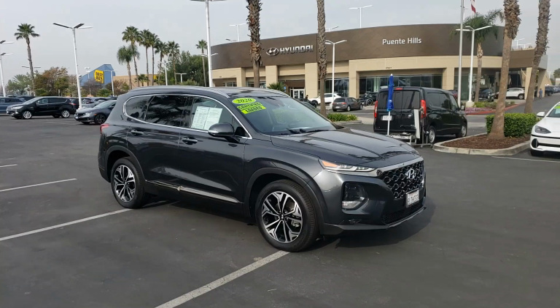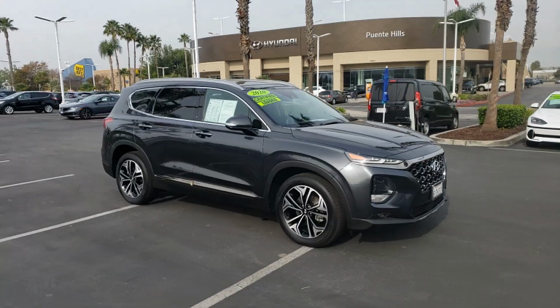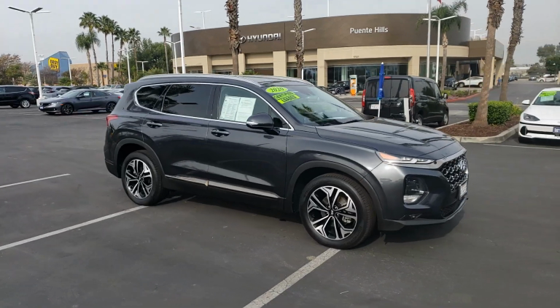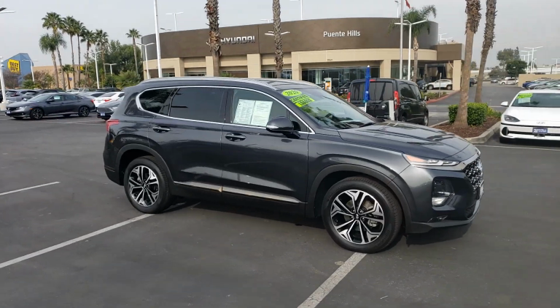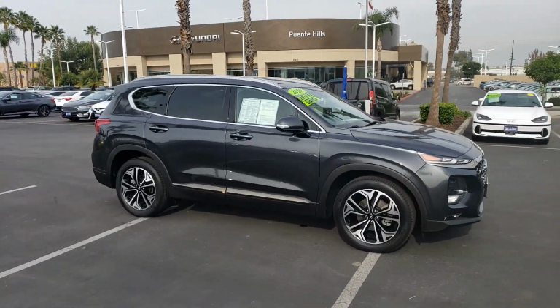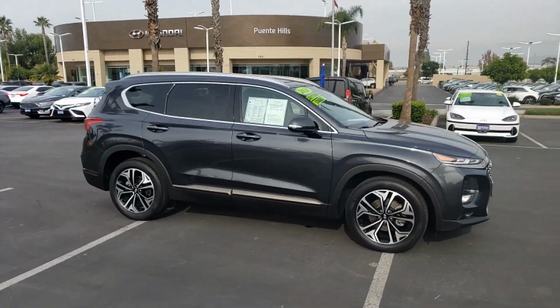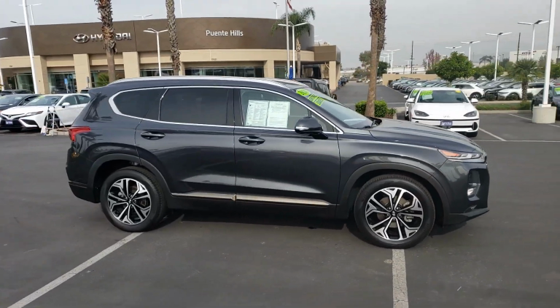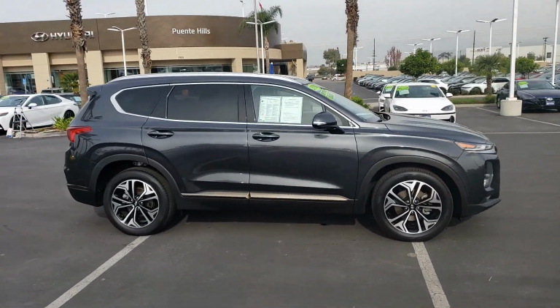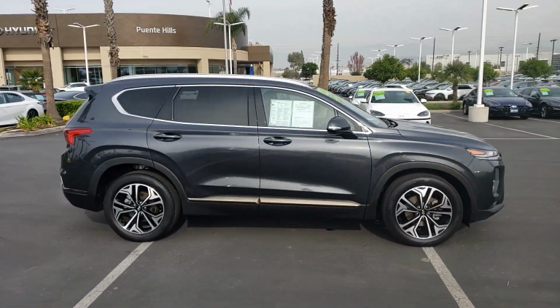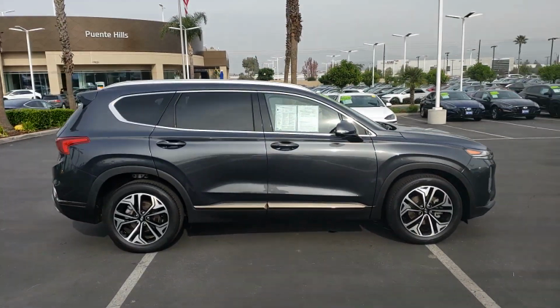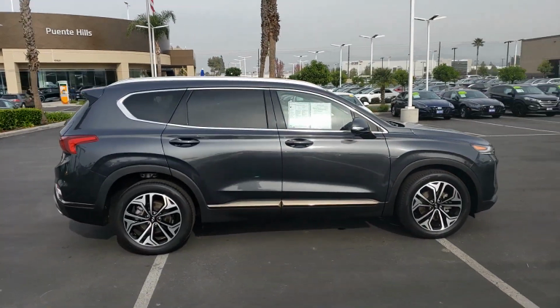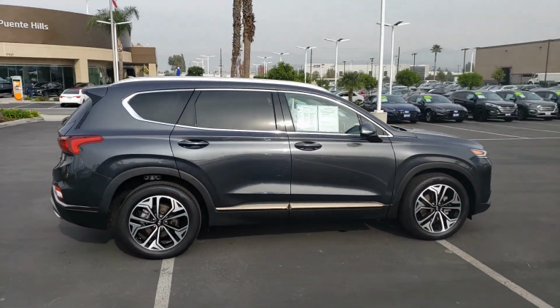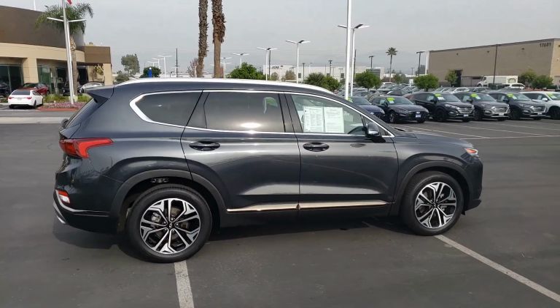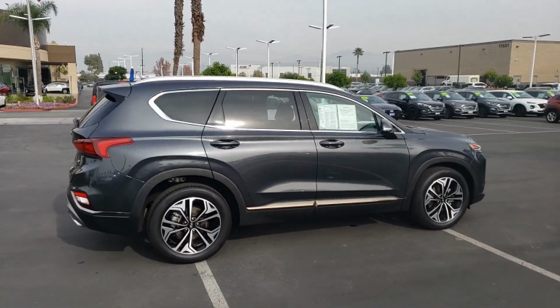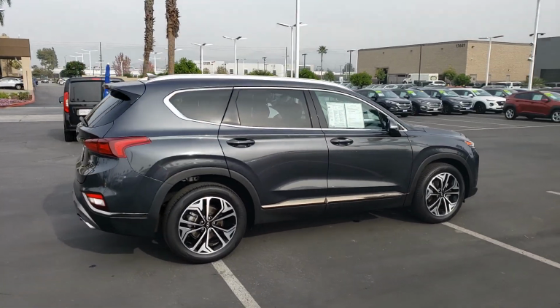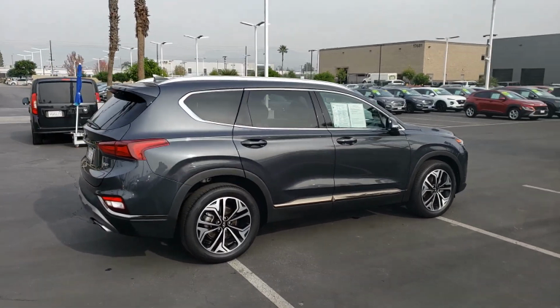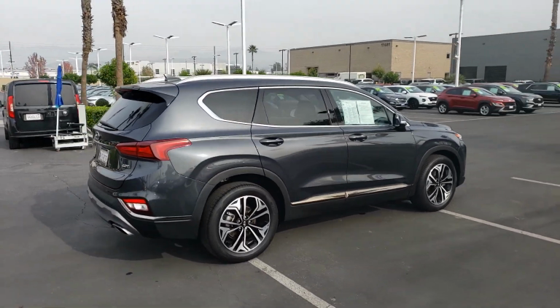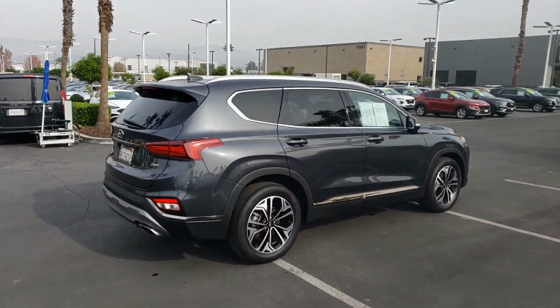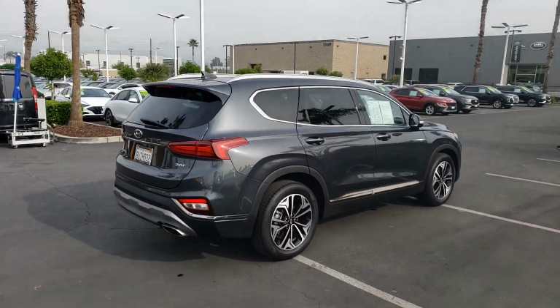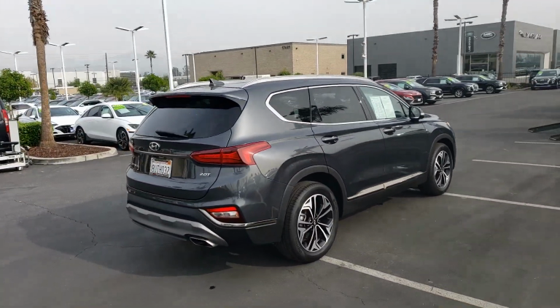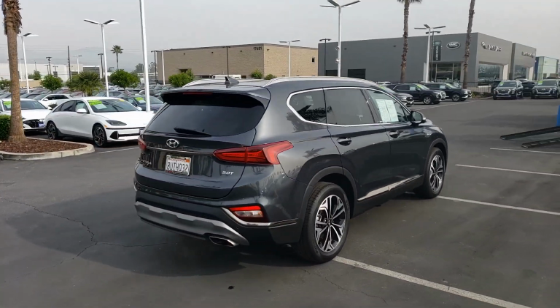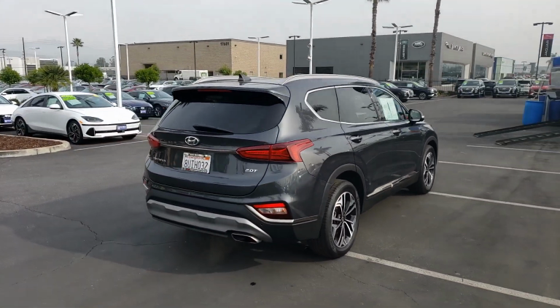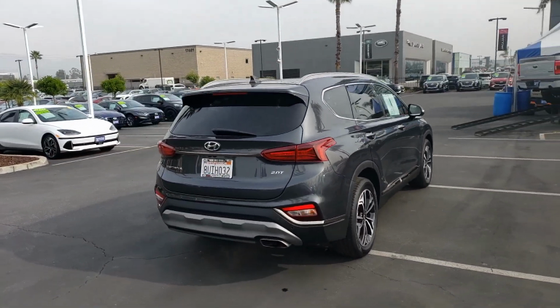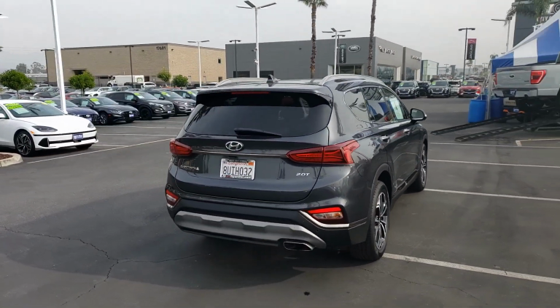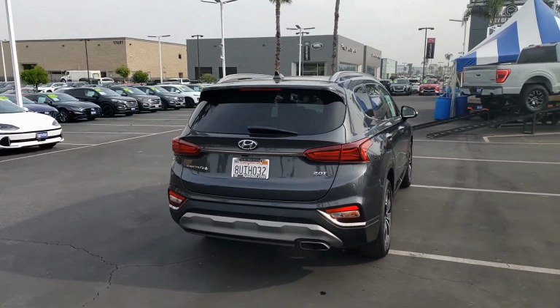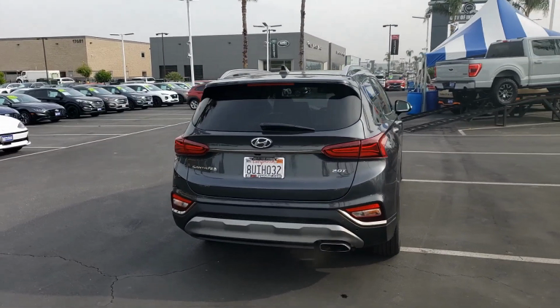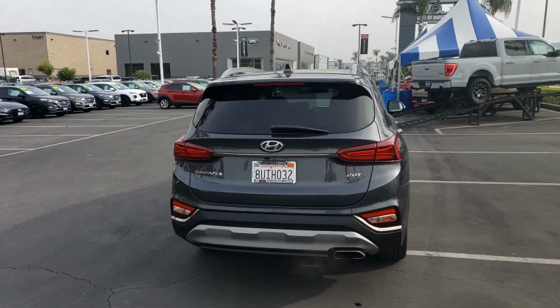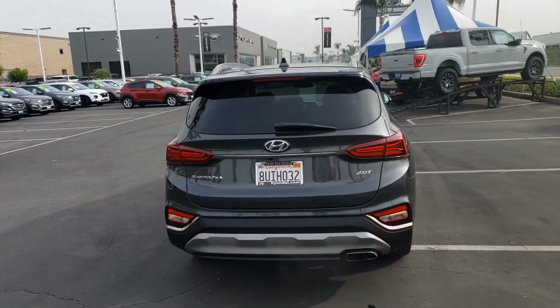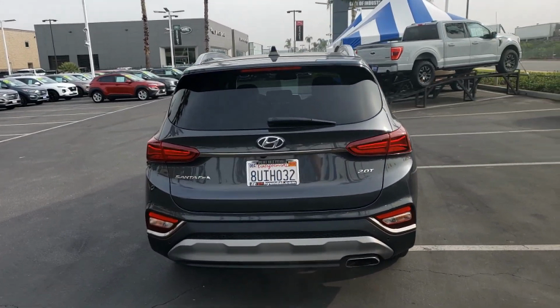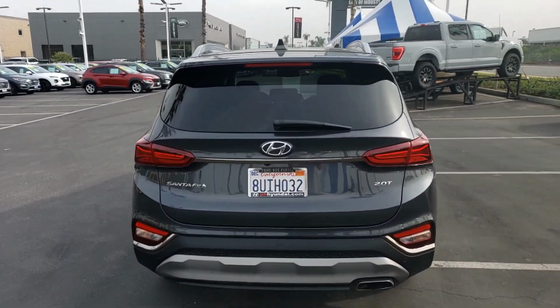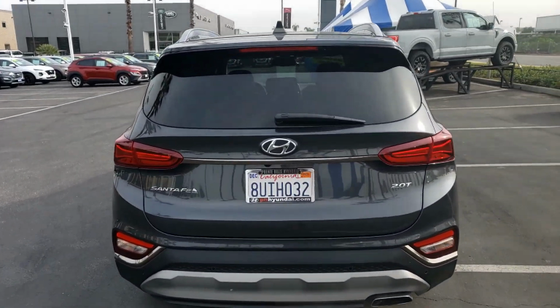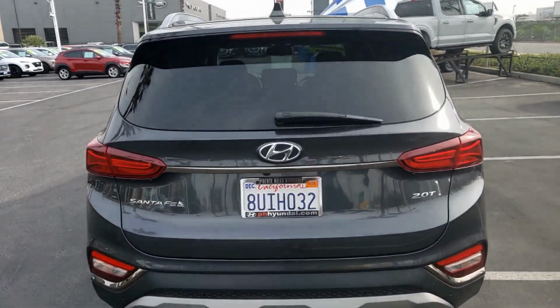Looking for your dream car? It could be the 2020 Hyundai Santa Fe. With less than 20,000 miles on the odometer, this vehicle provides excellent value. Here's a stylish, family-friendly Hyundai Santa Fe.